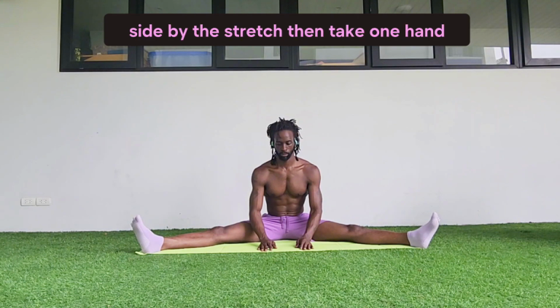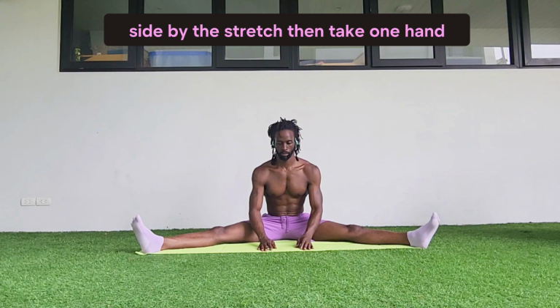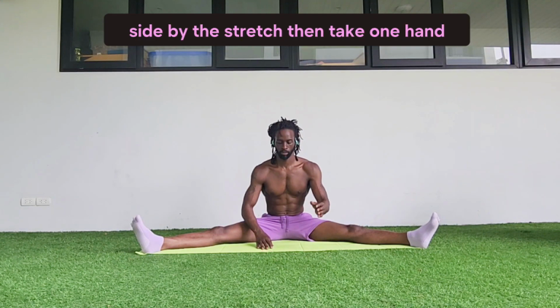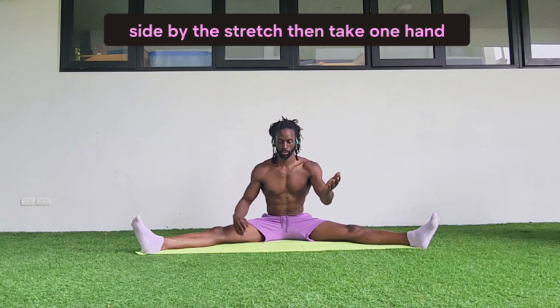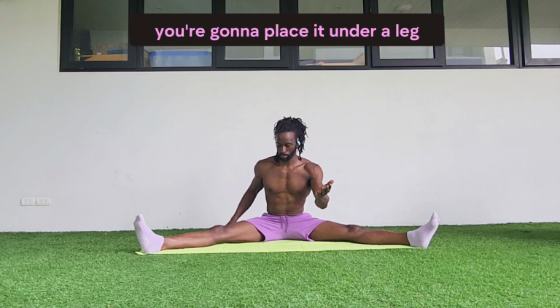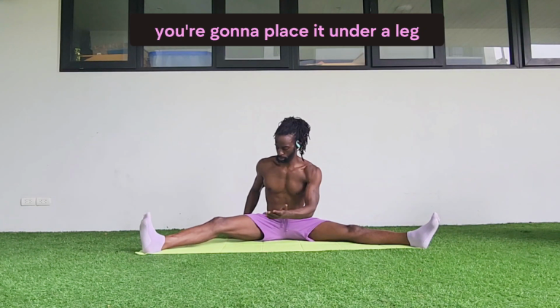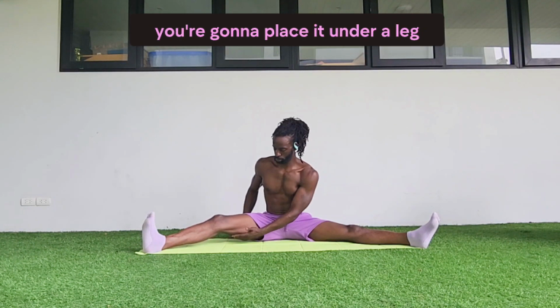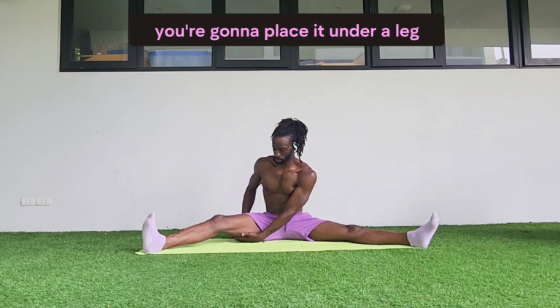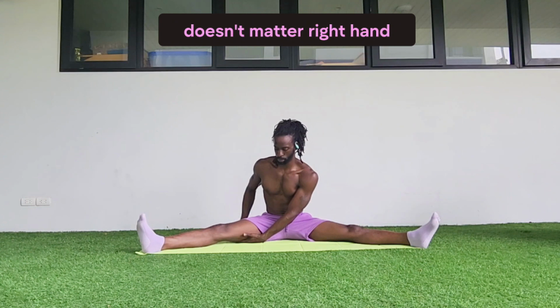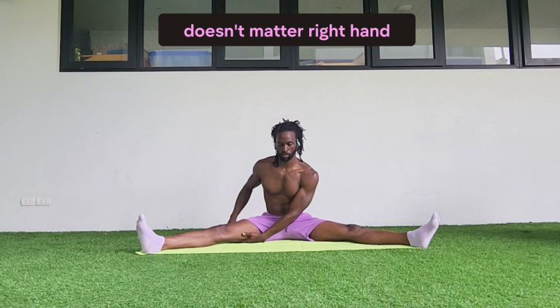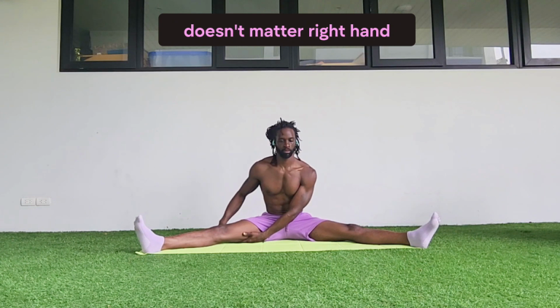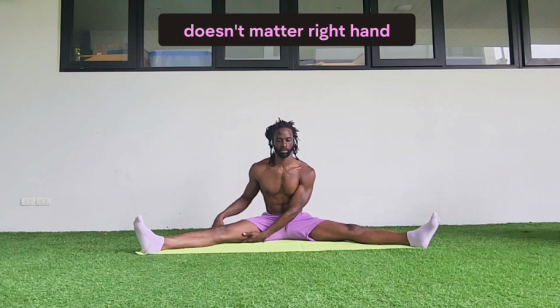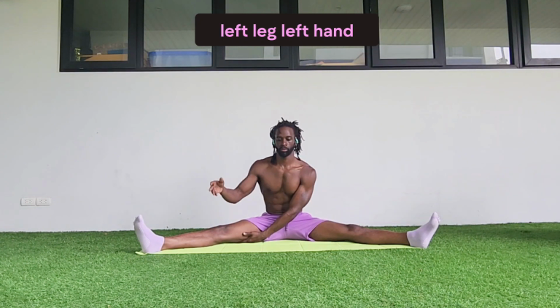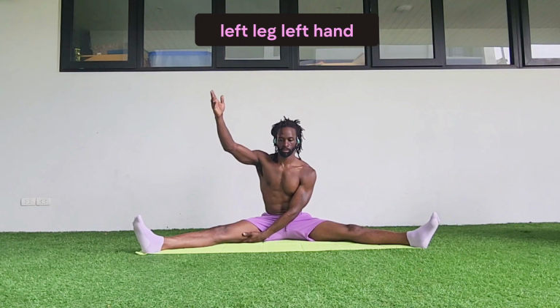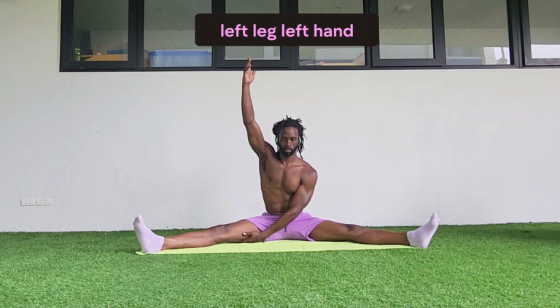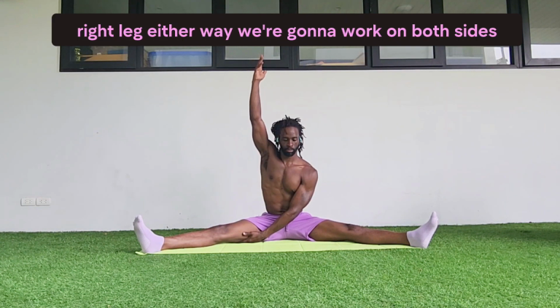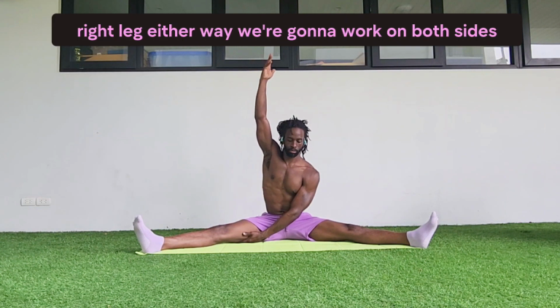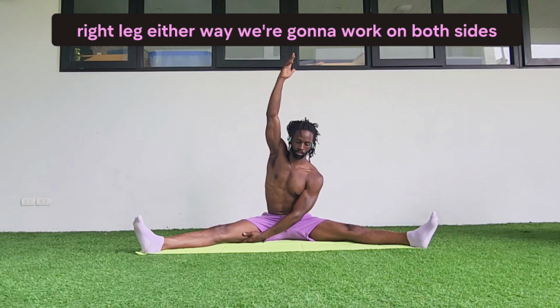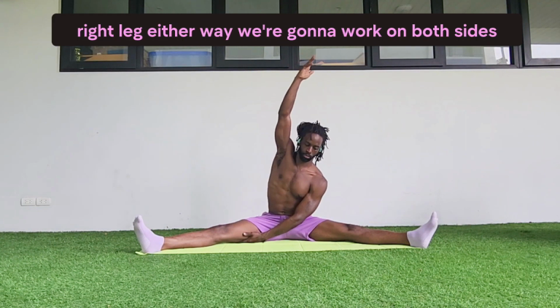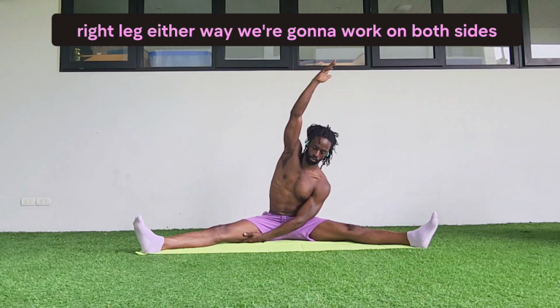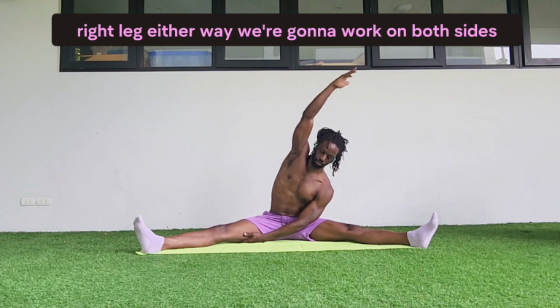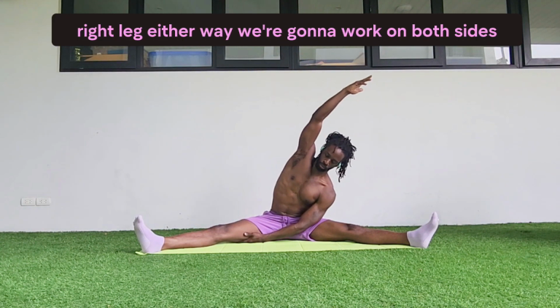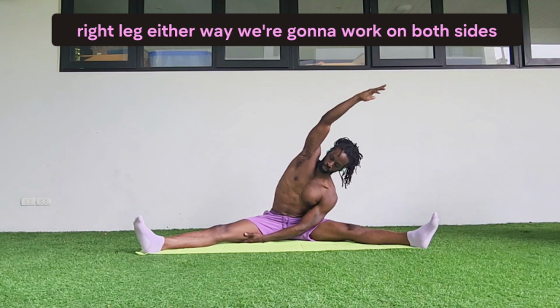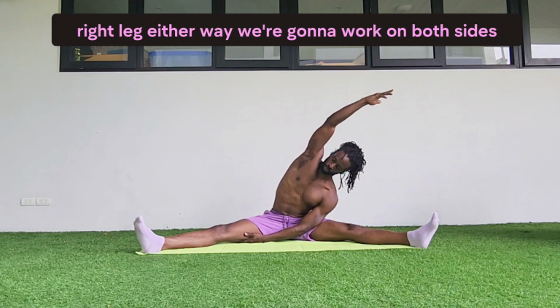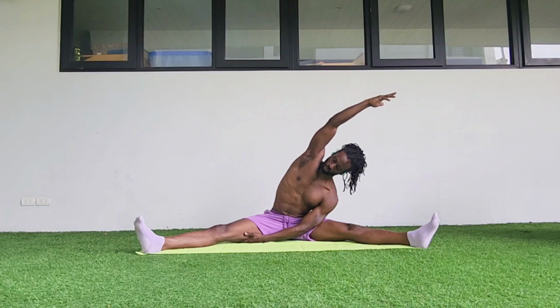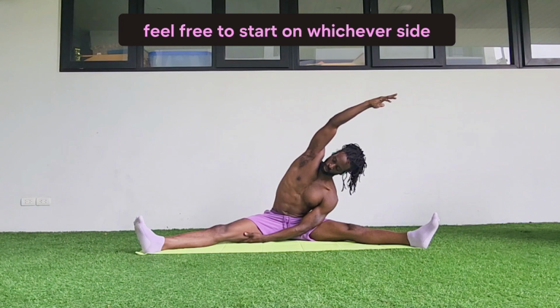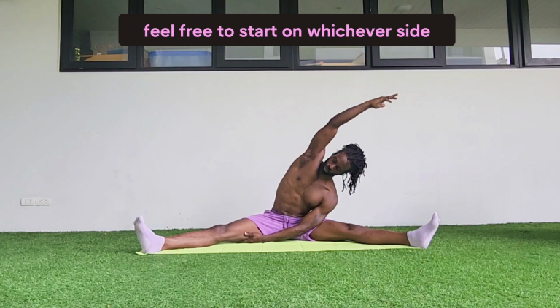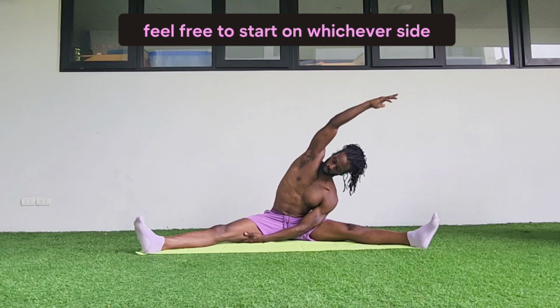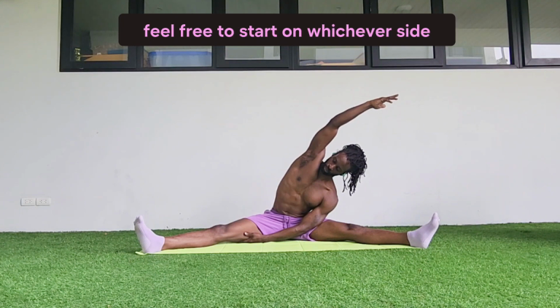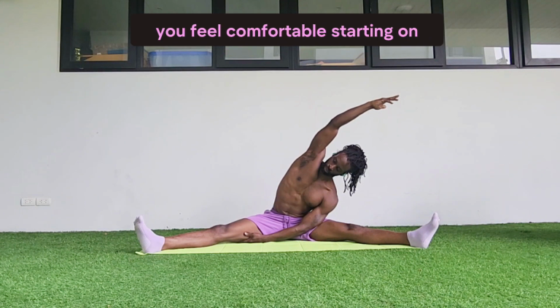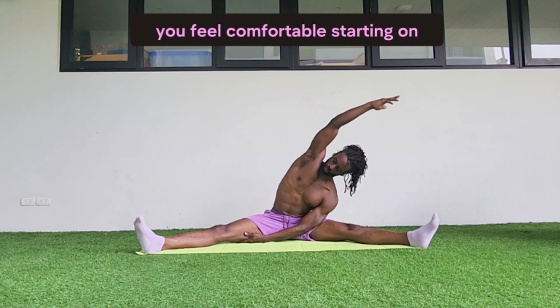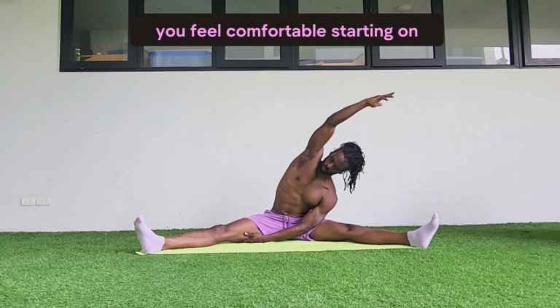Then take one hand and place it under a leg — doesn't matter: right hand, left leg, or left hand, right leg. Either way we're going to work on both sides, so feel free to start on whichever side you feel comfortable starting on.